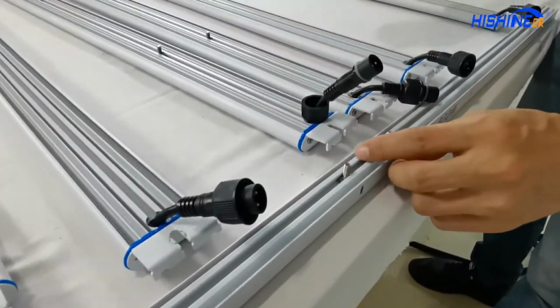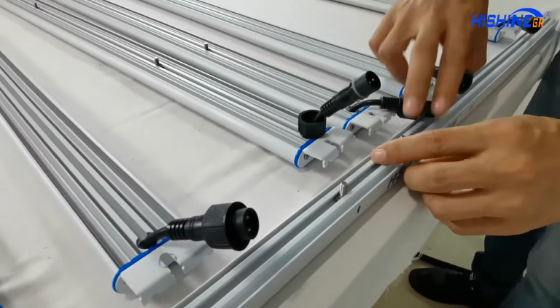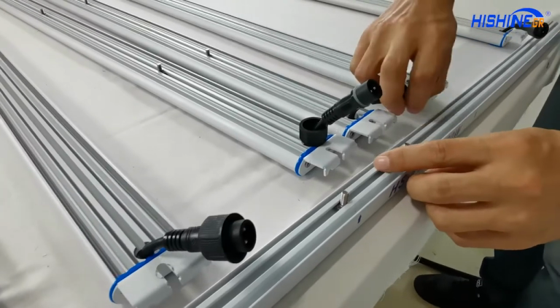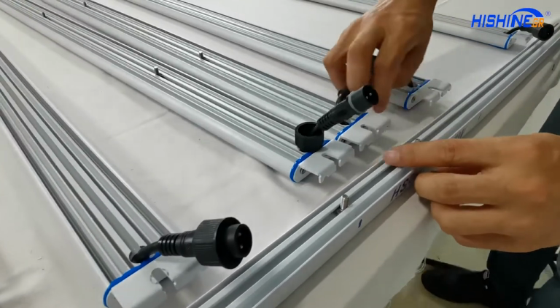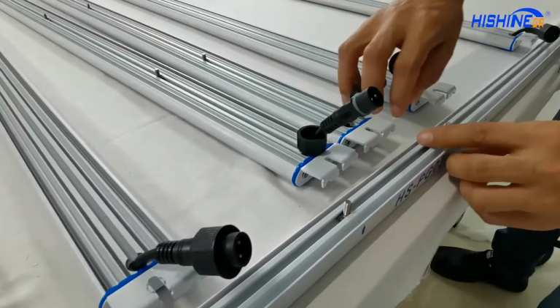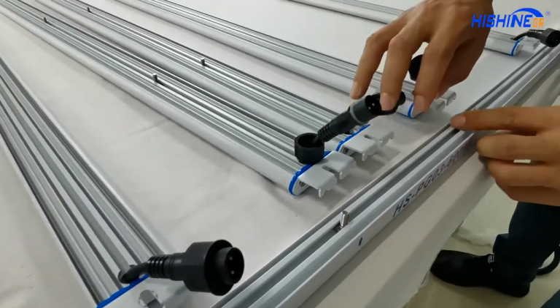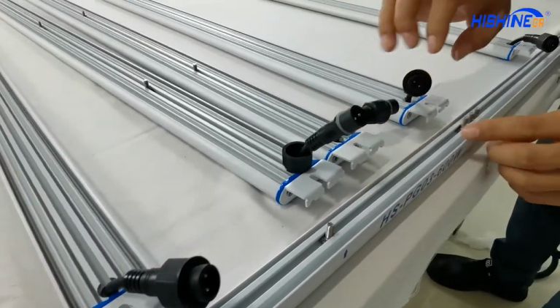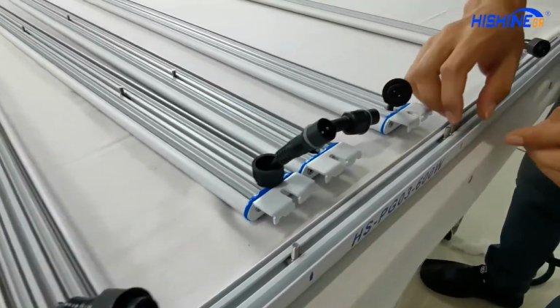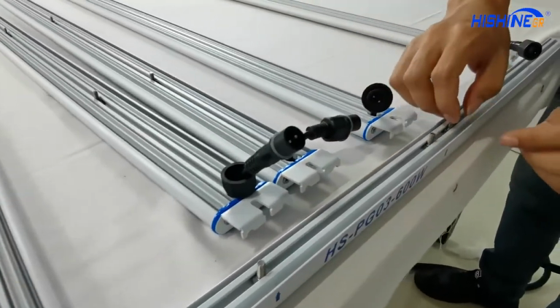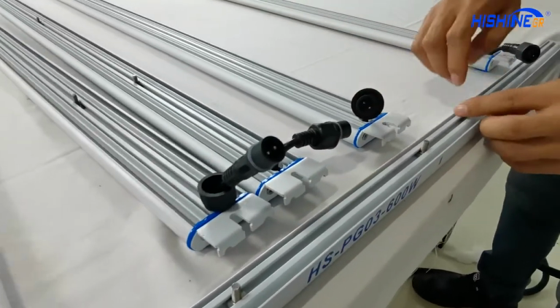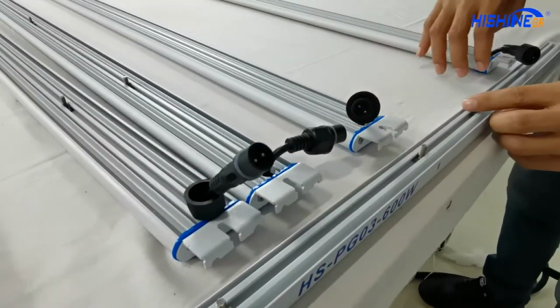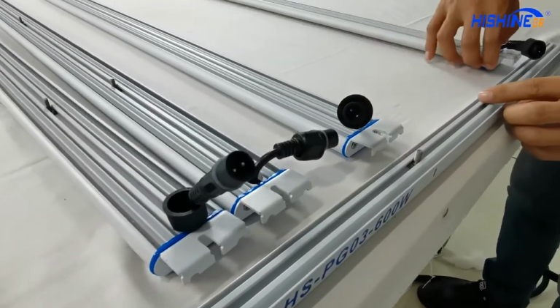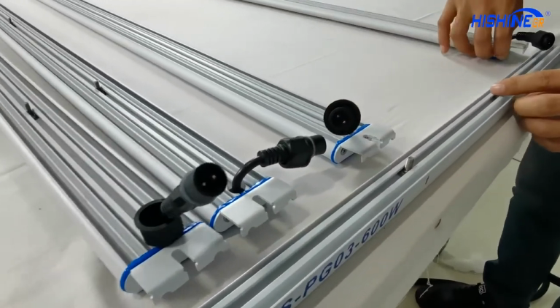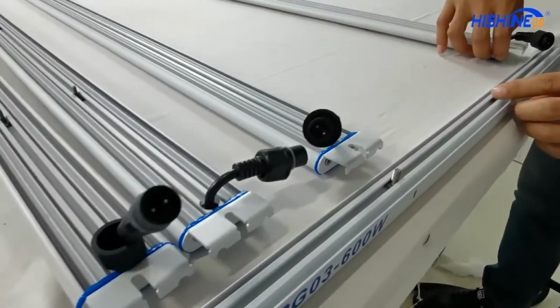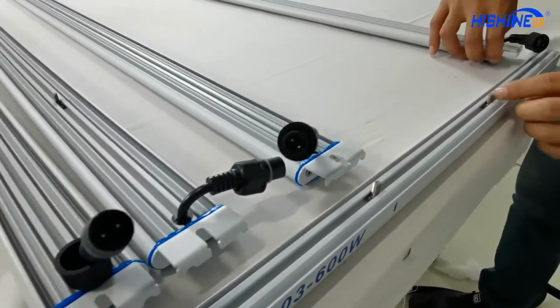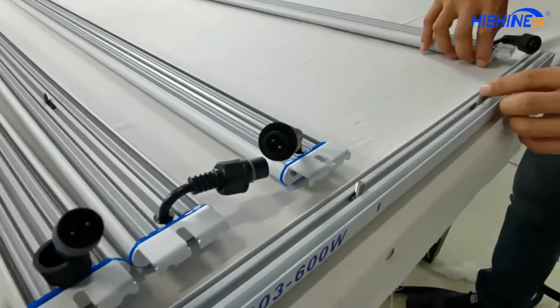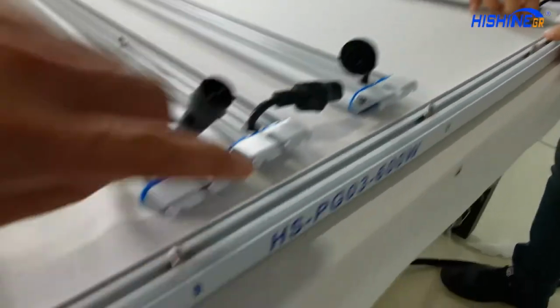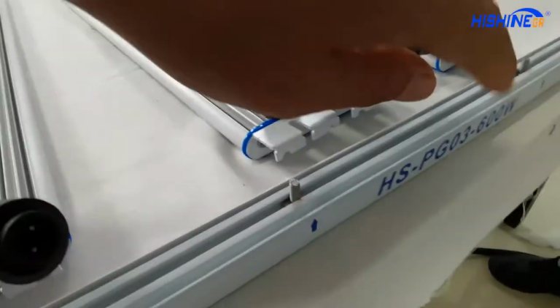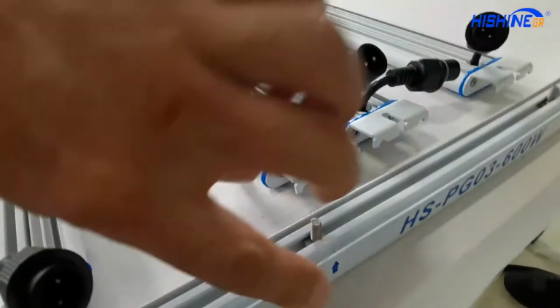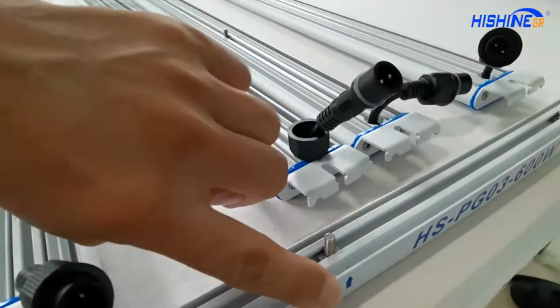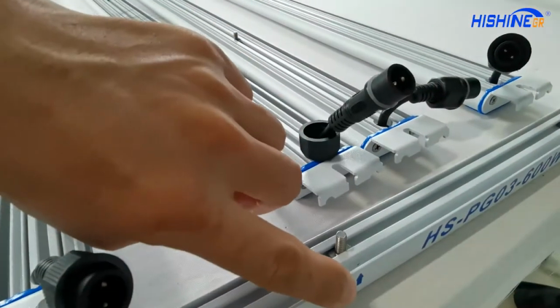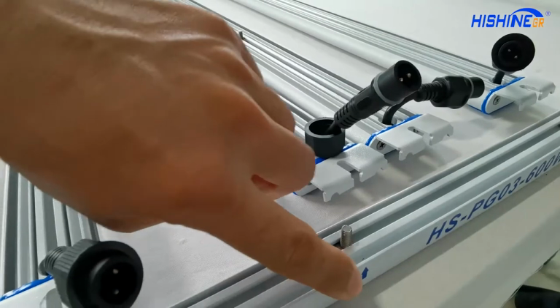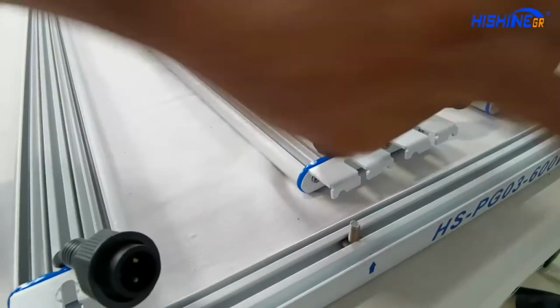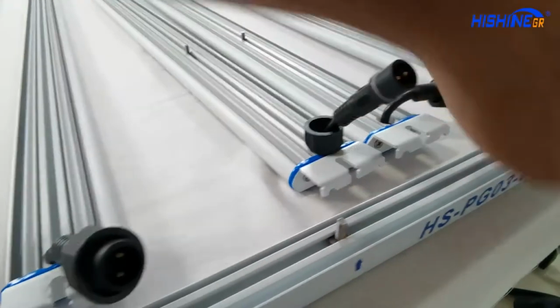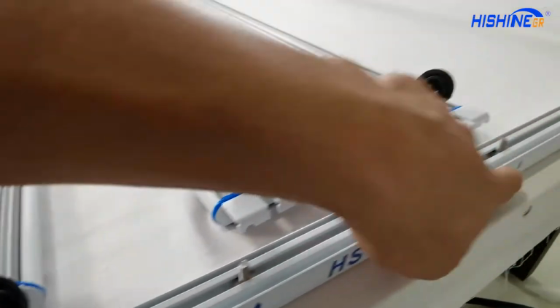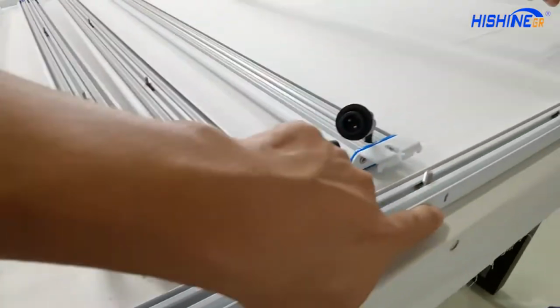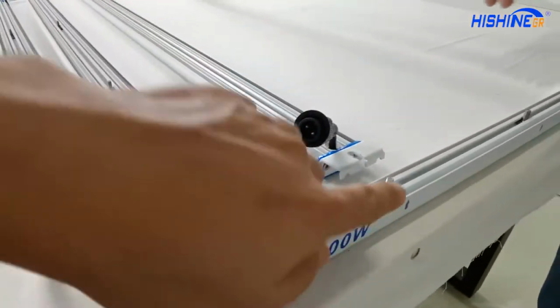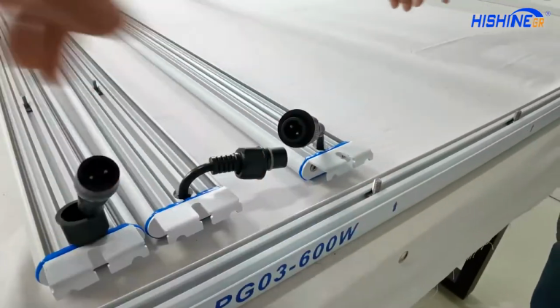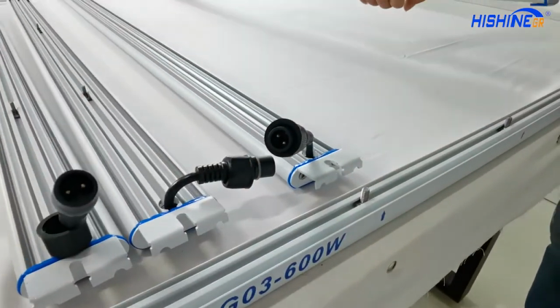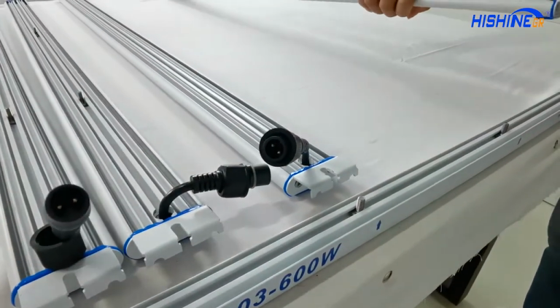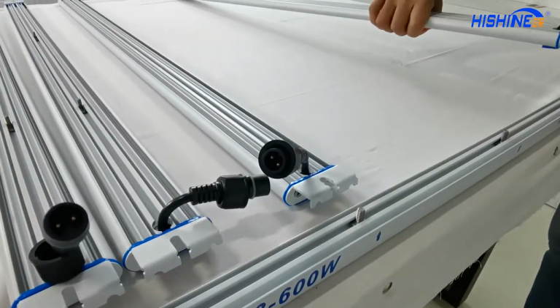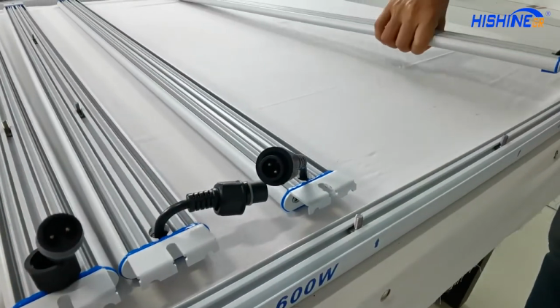There are arrows — each arrow corresponds to each screw for fixing the LED bar.